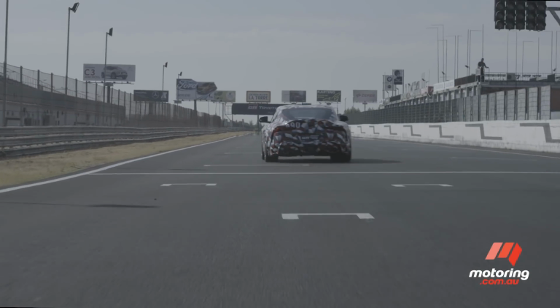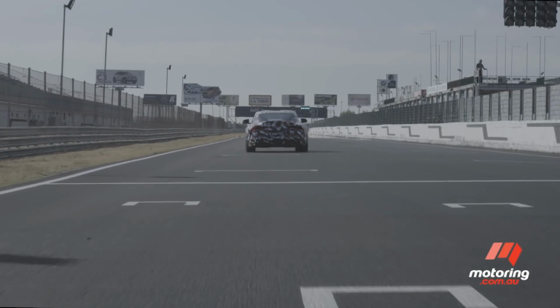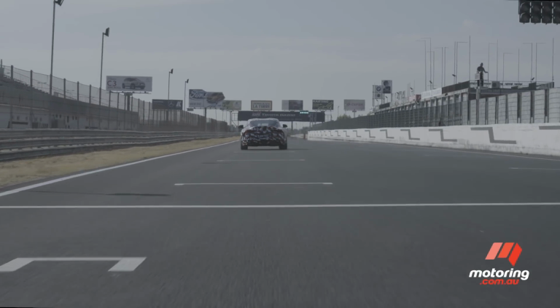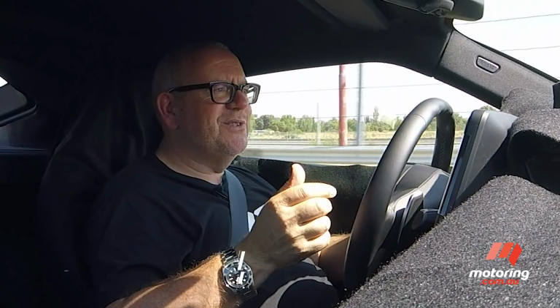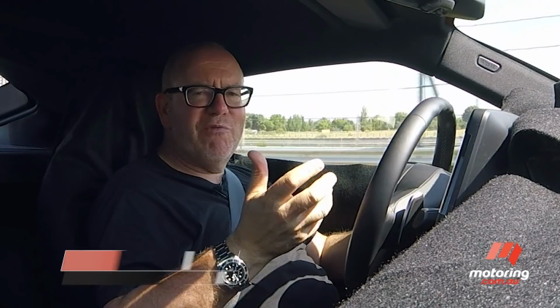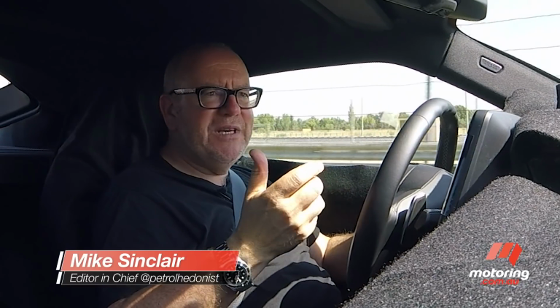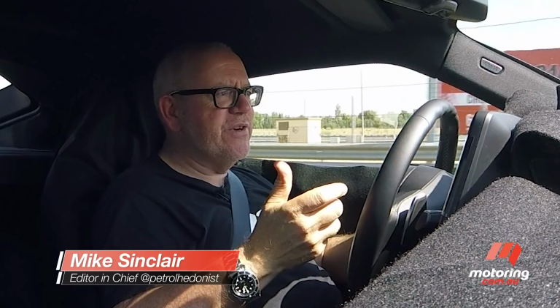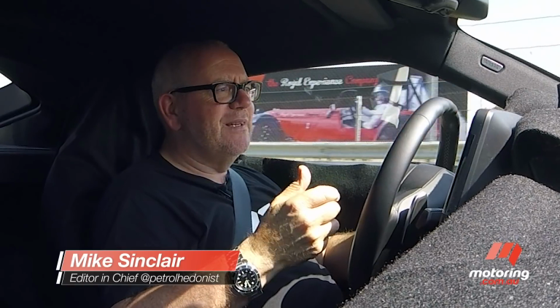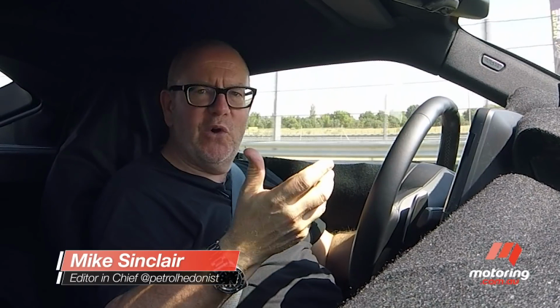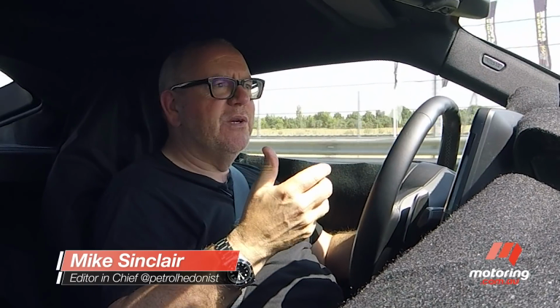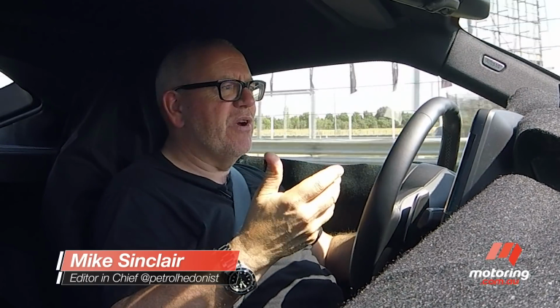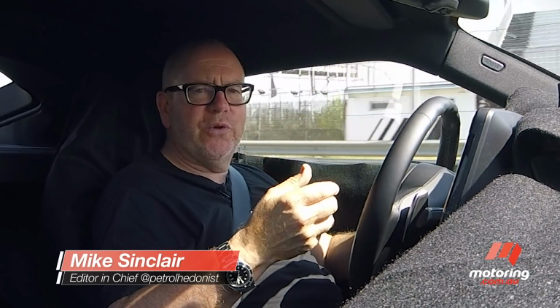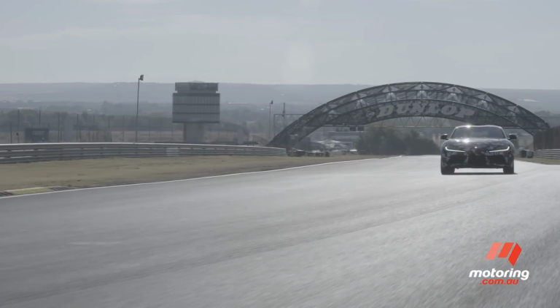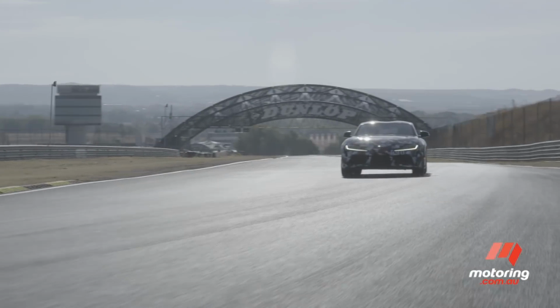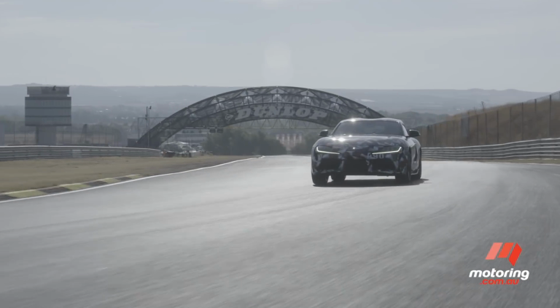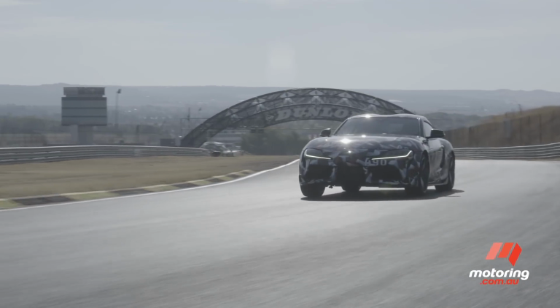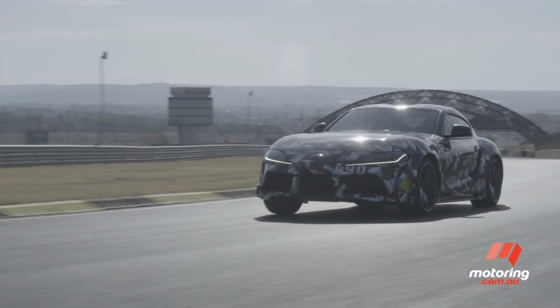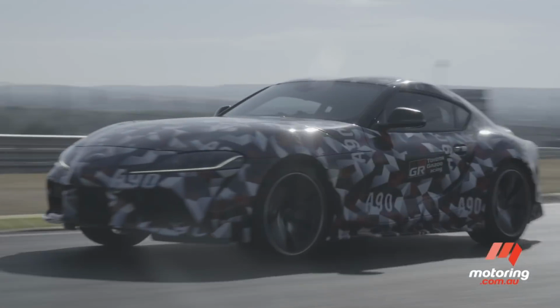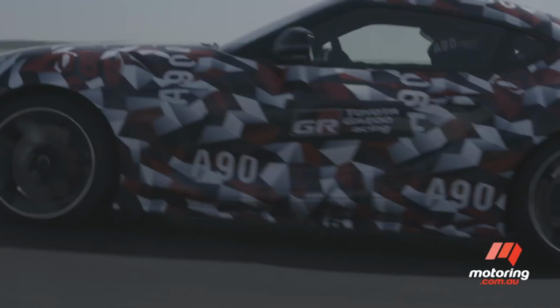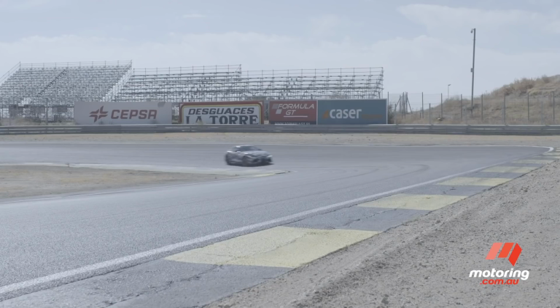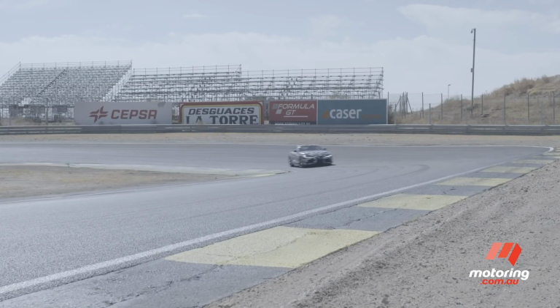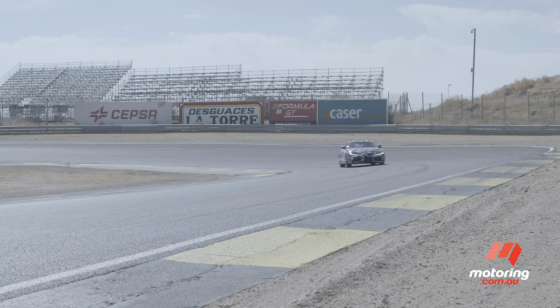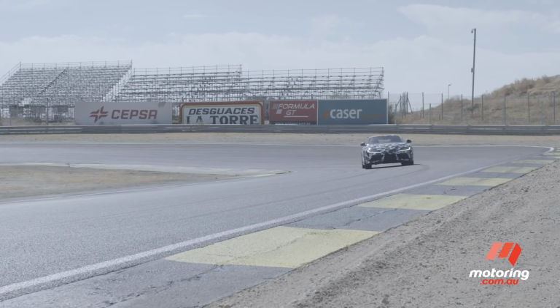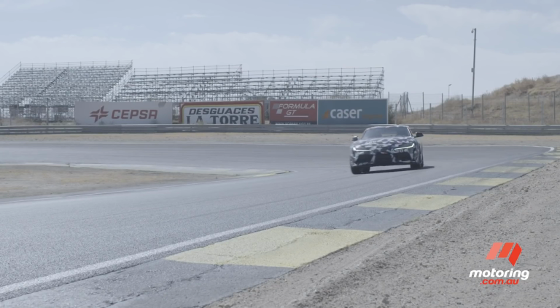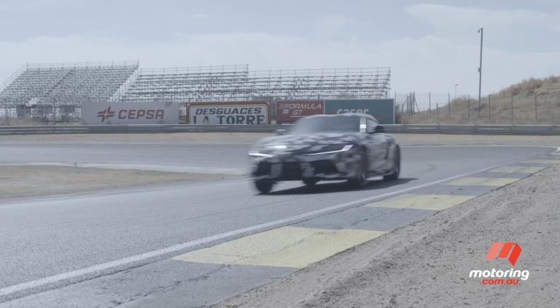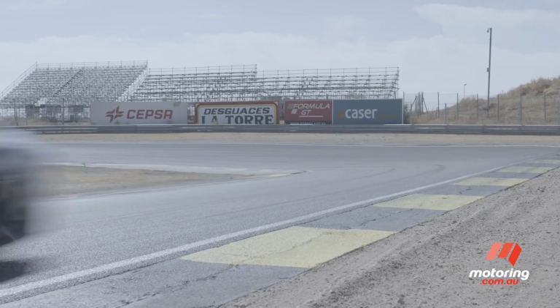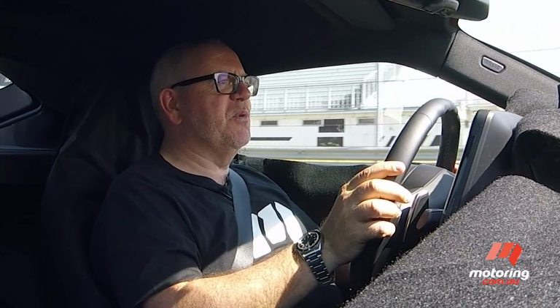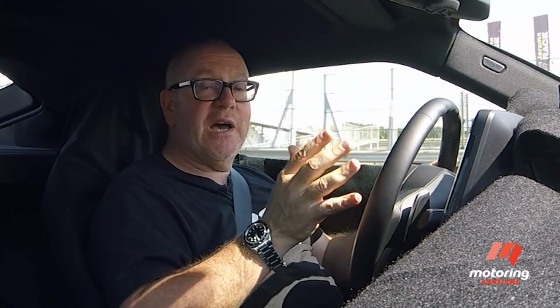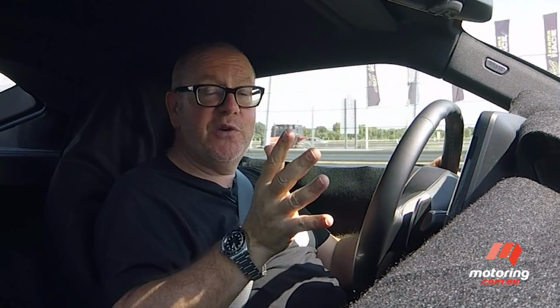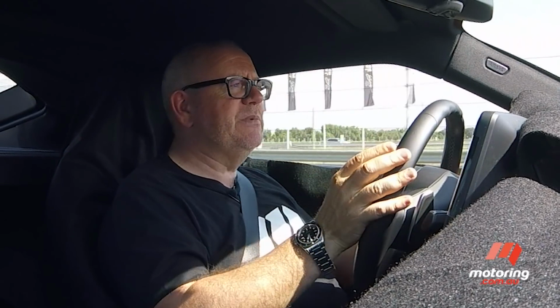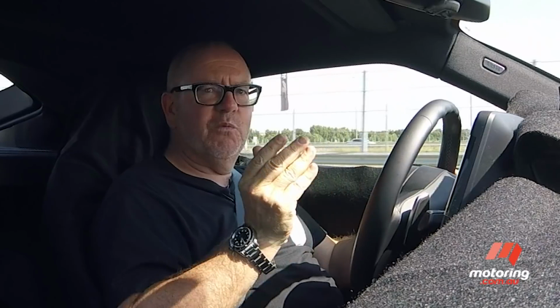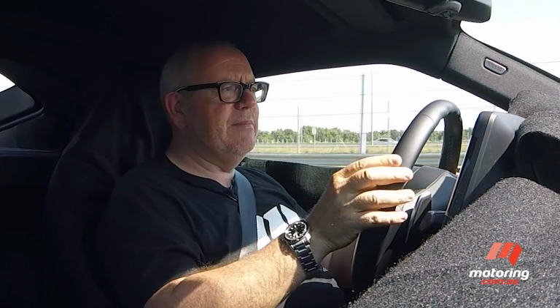Welcome to Jarama near Madrid and welcome to the brand new Toyota Supra. This is a really interesting sports car co-developed with BMW.